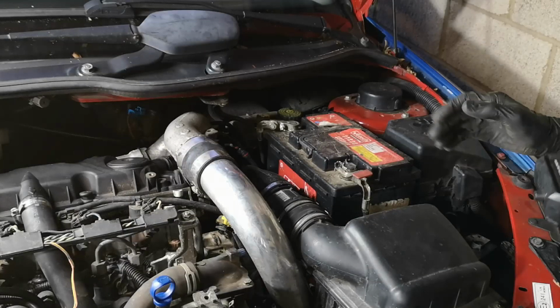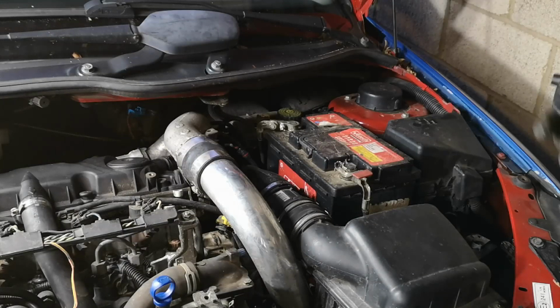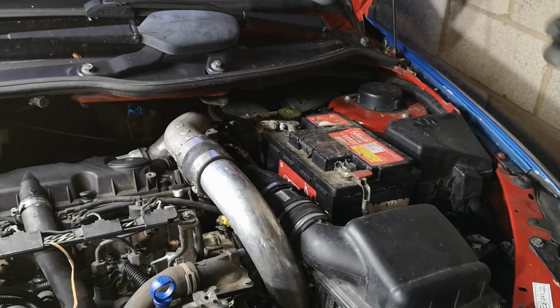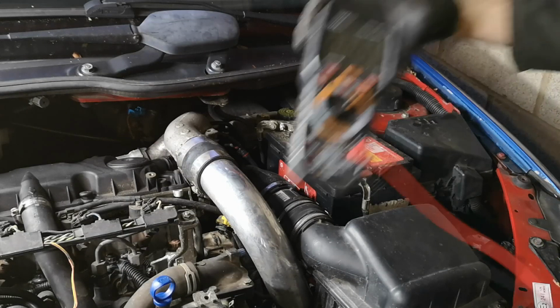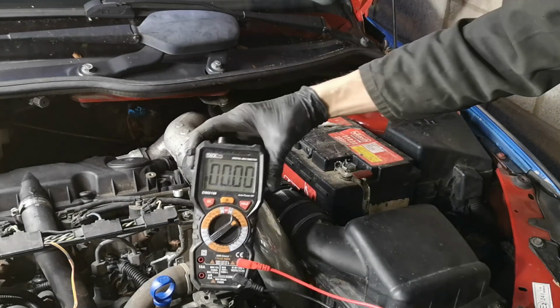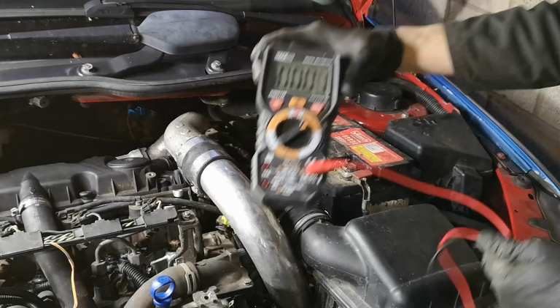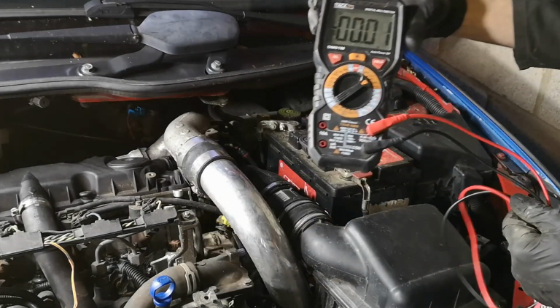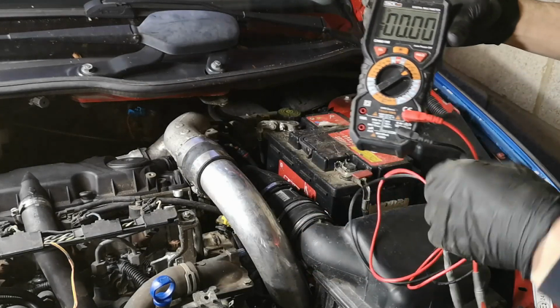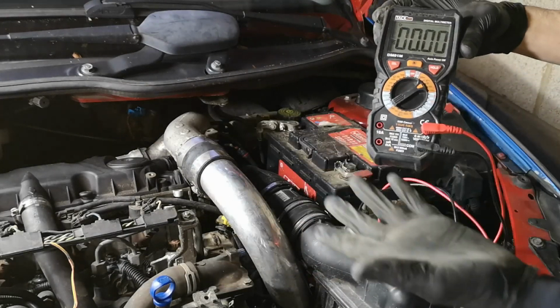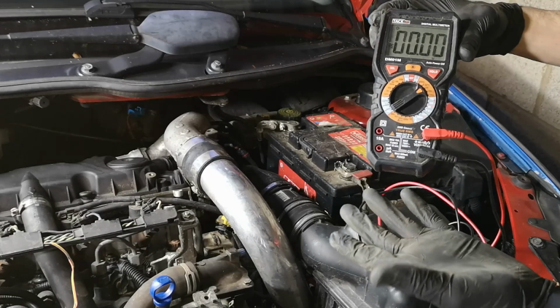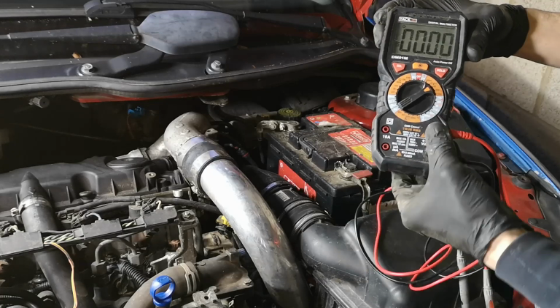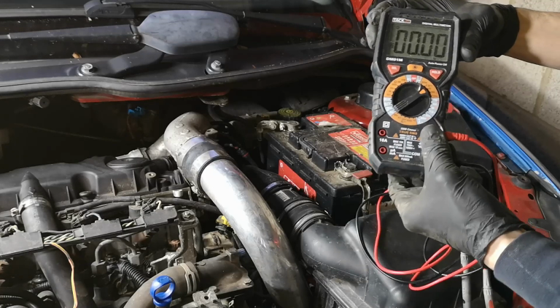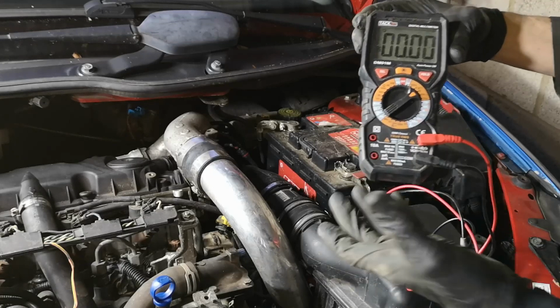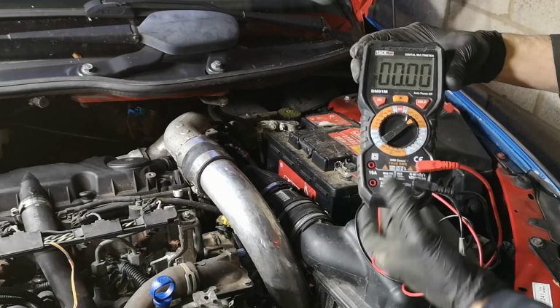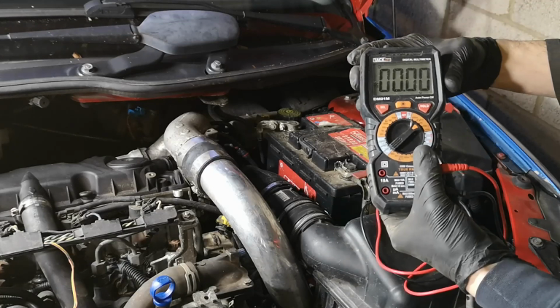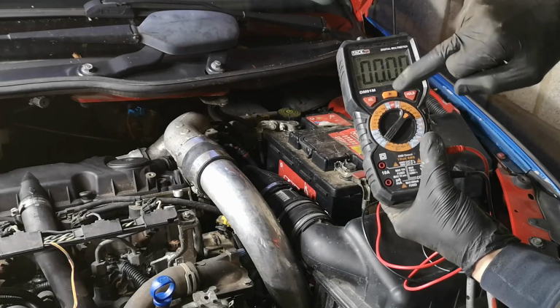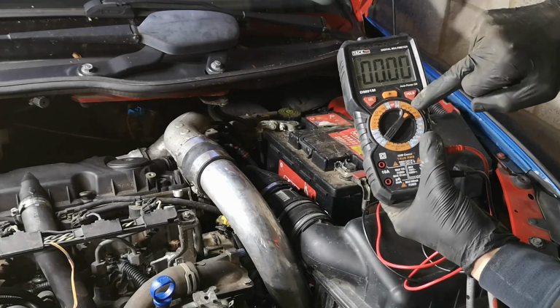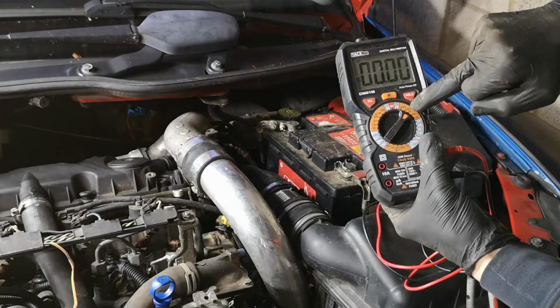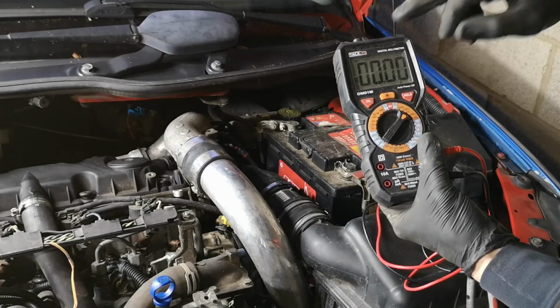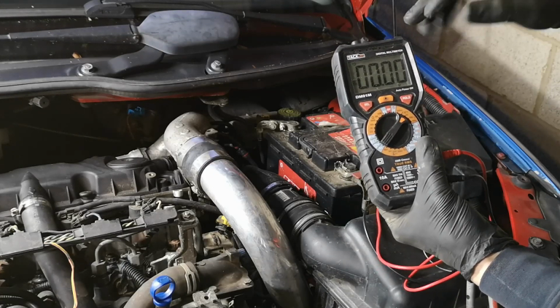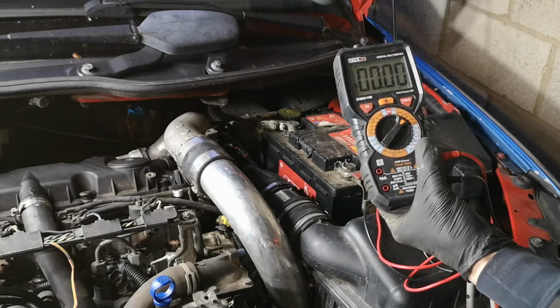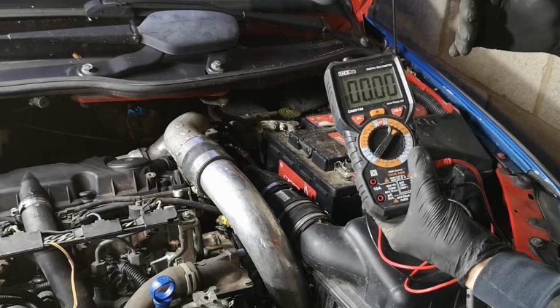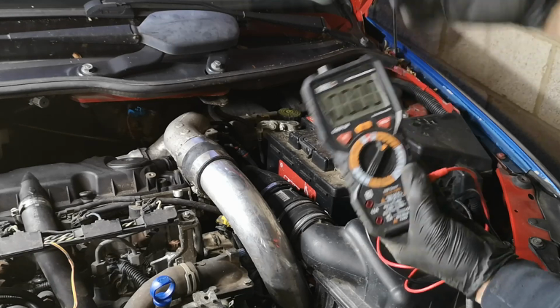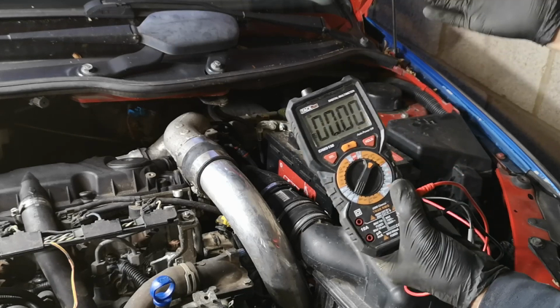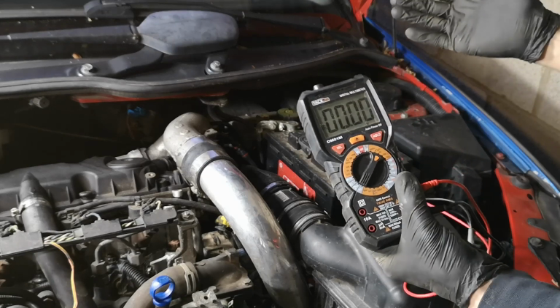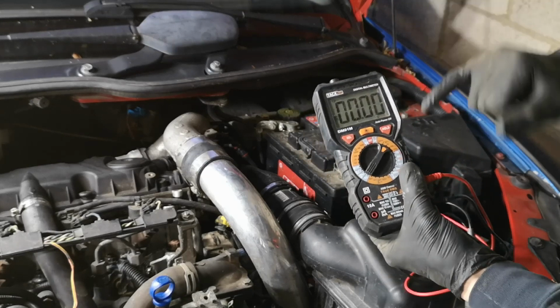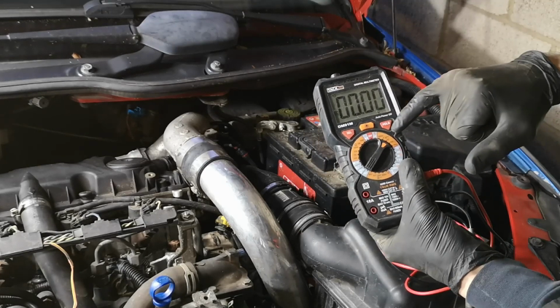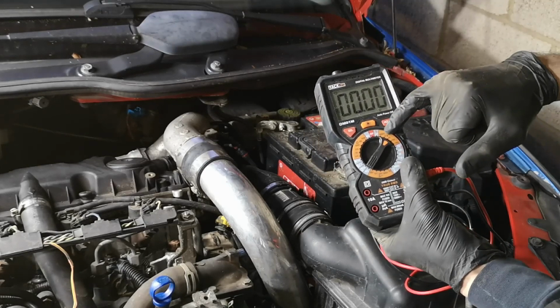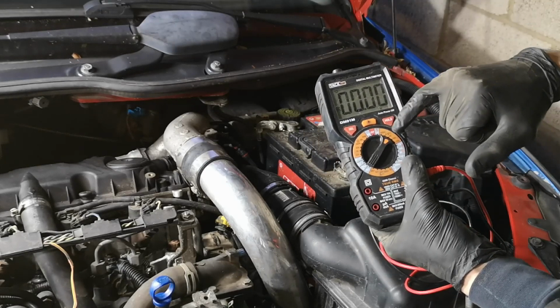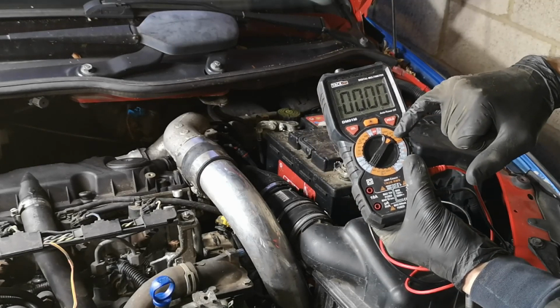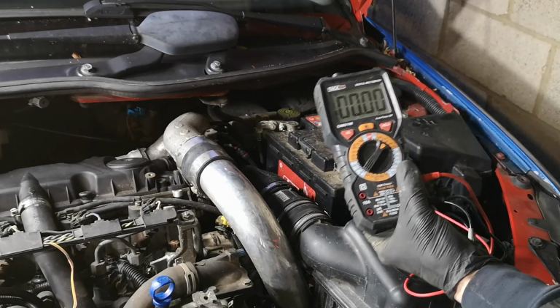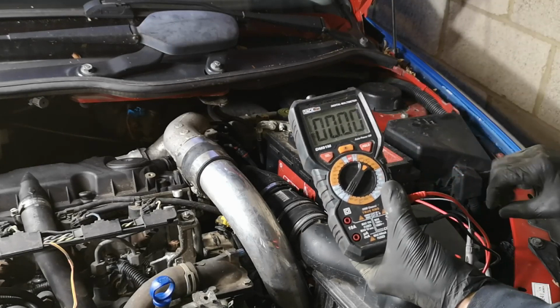A simple way to do this is to get a multimeter. This cost me about 20 pounds — you can get them for as little as five pounds. You need to select volts and you'll need a range of up to 20 volts. Mine goes from 6 to 60, so I've selected 60.